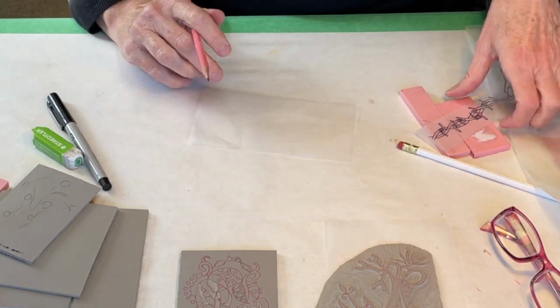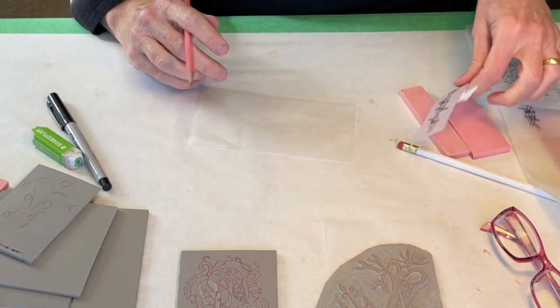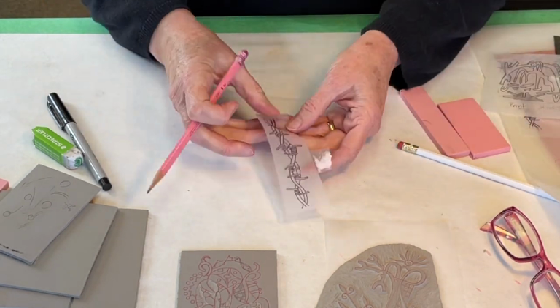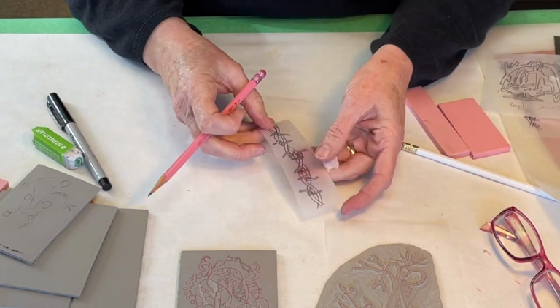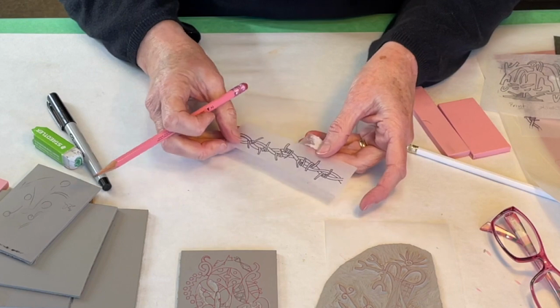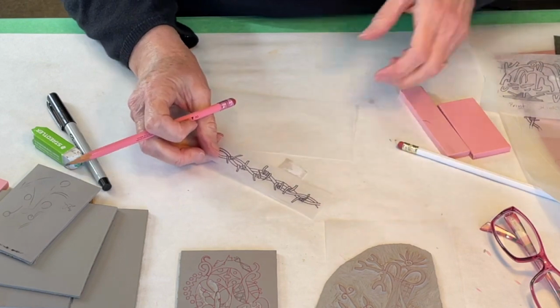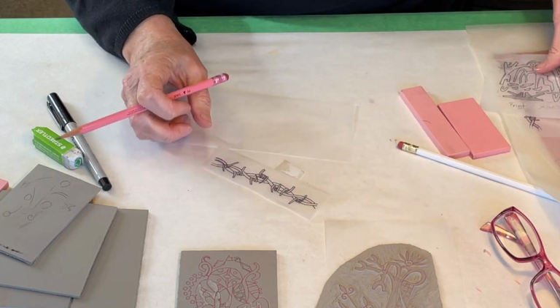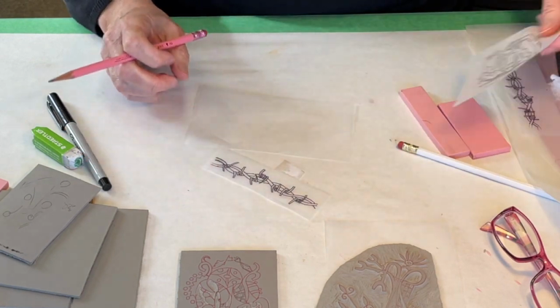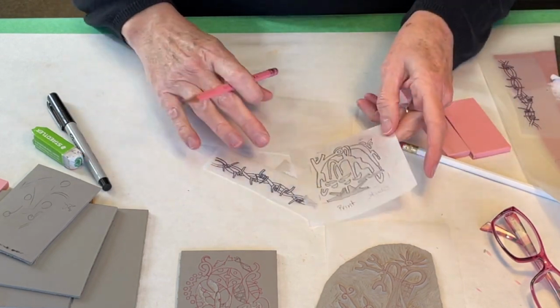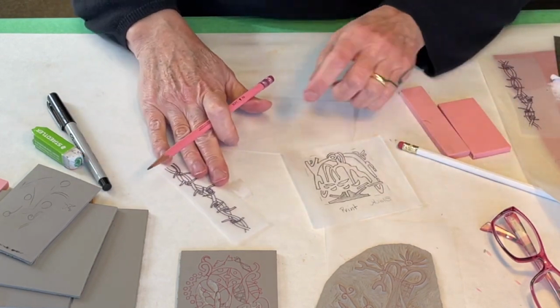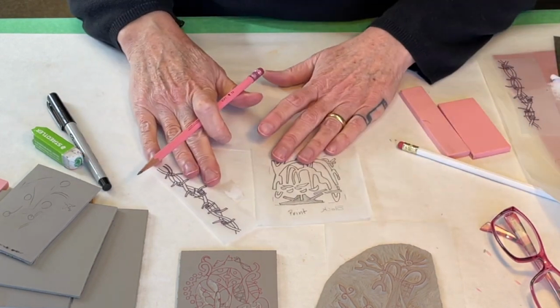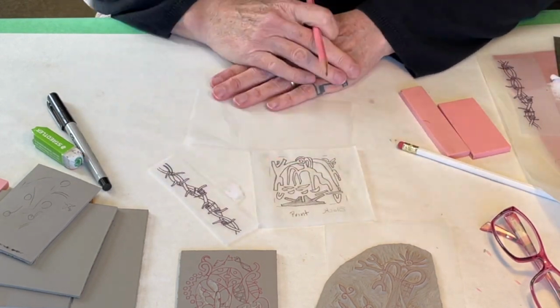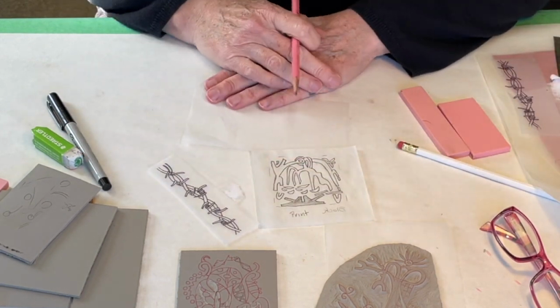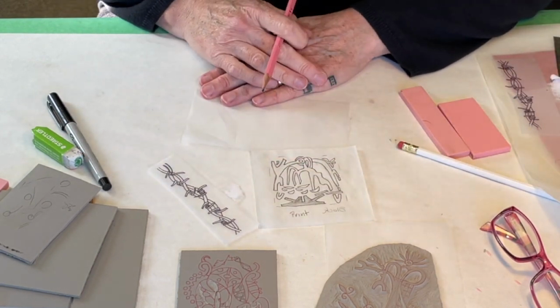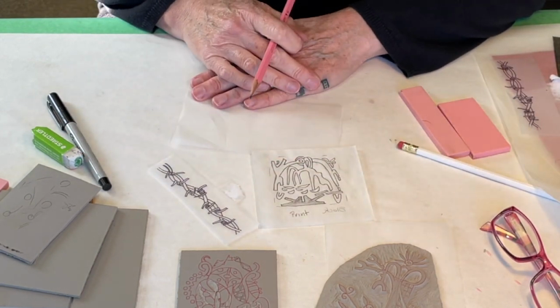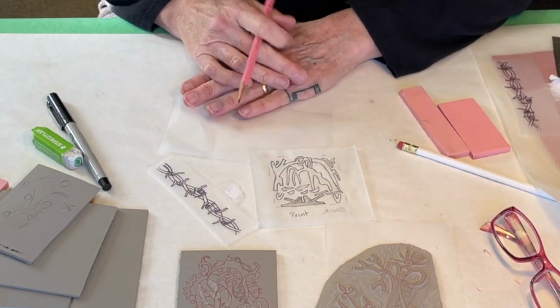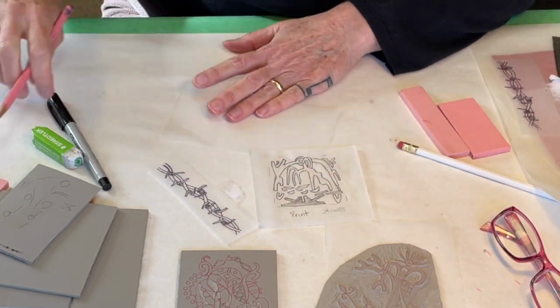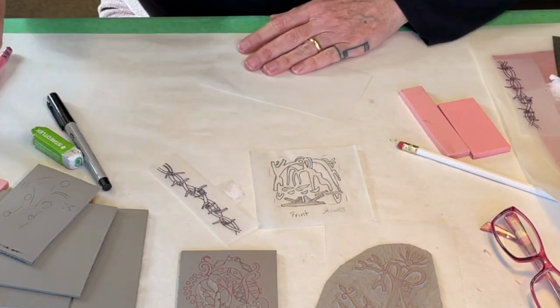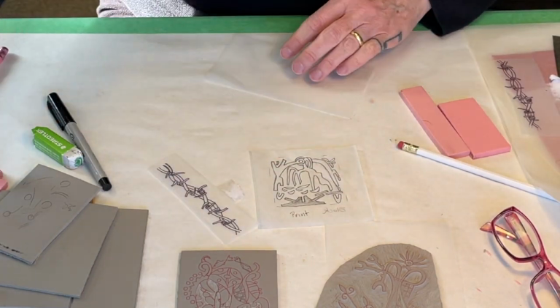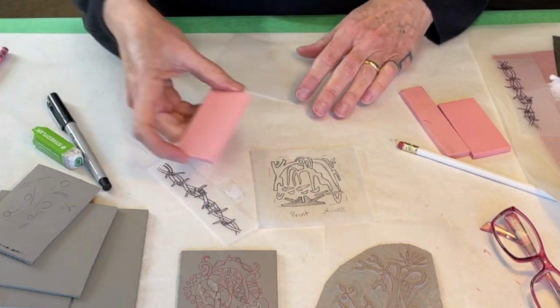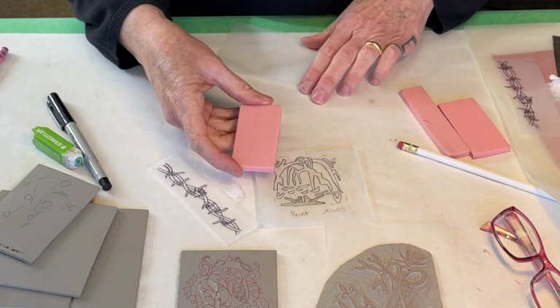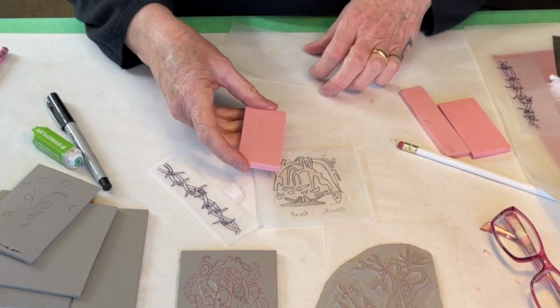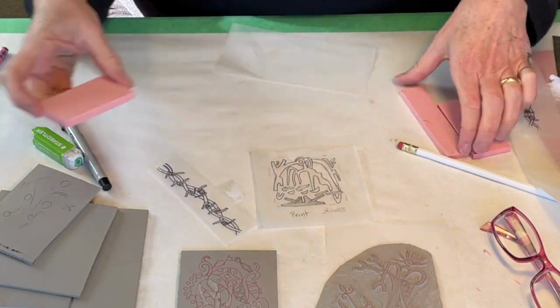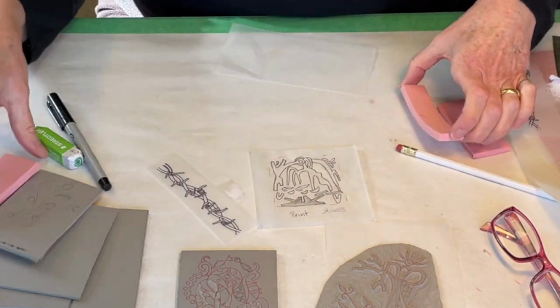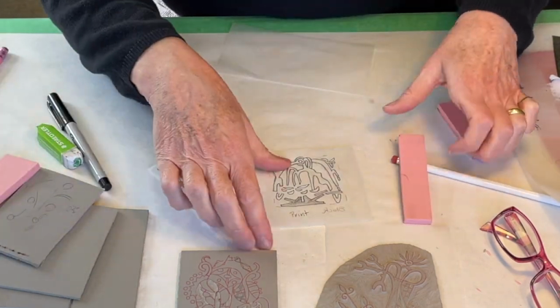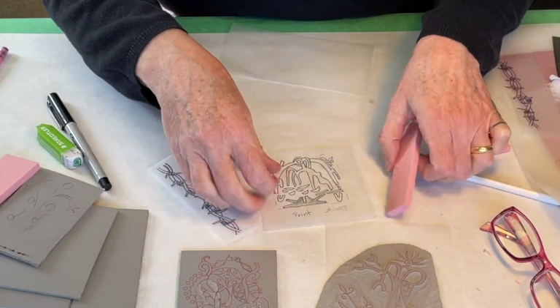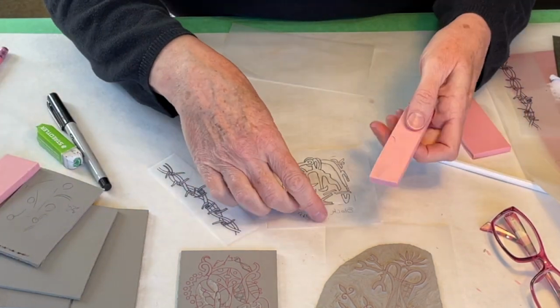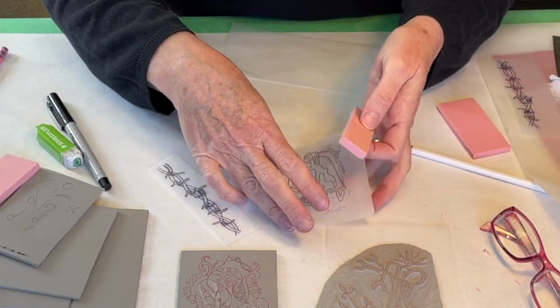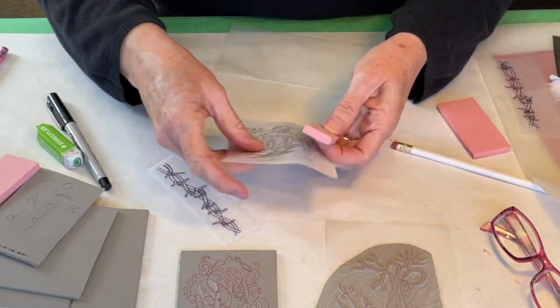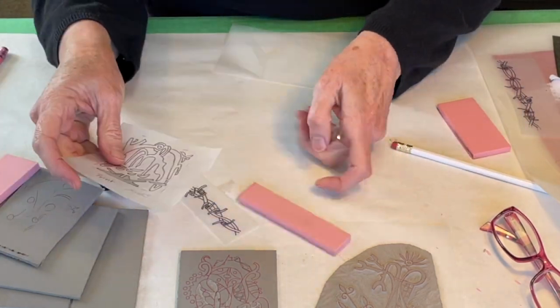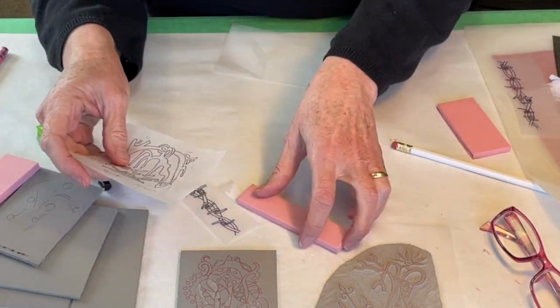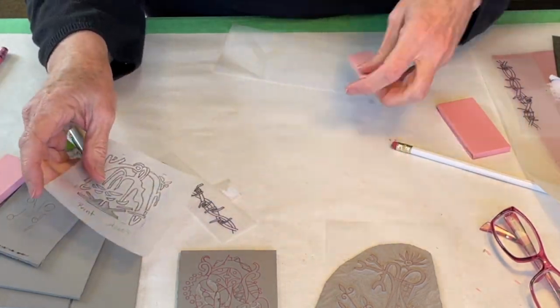So to transfer your drawing onto a block, there are different ways that you can do this. With speedy carve material, I'll just show you on this sample piece here.